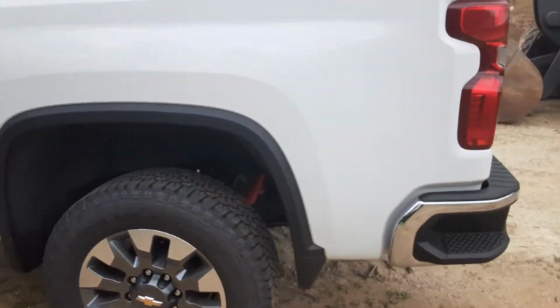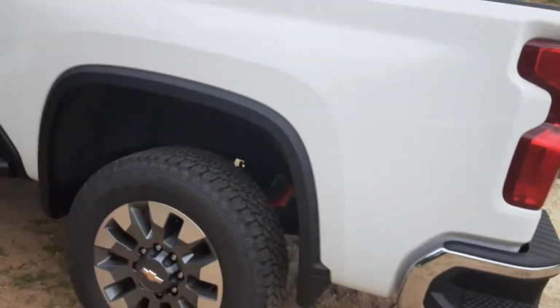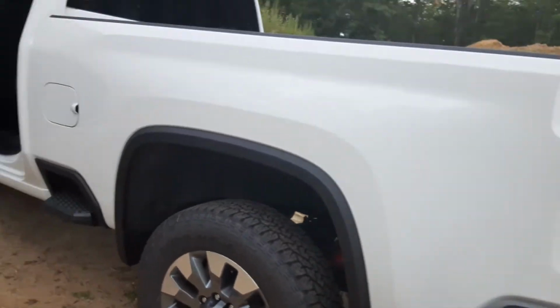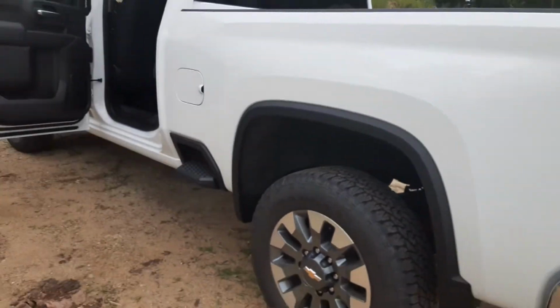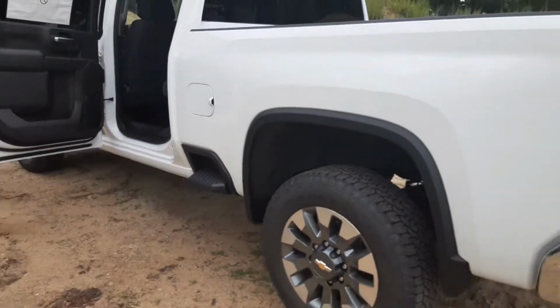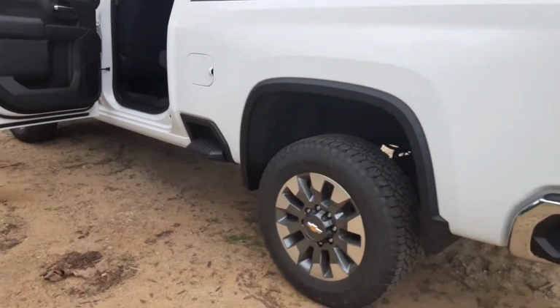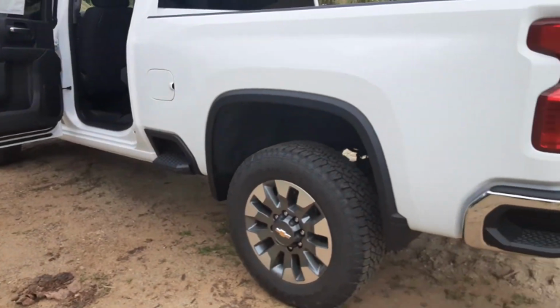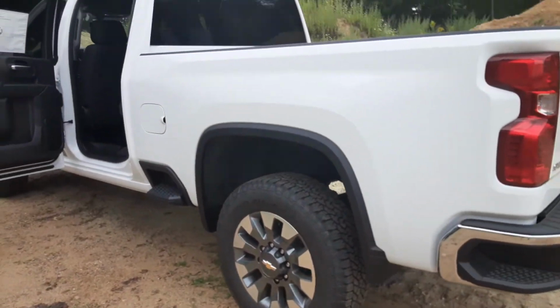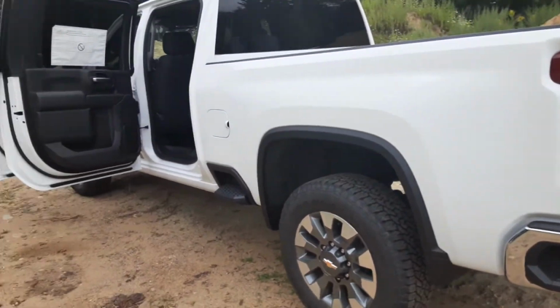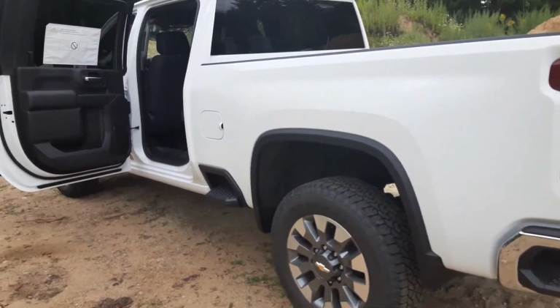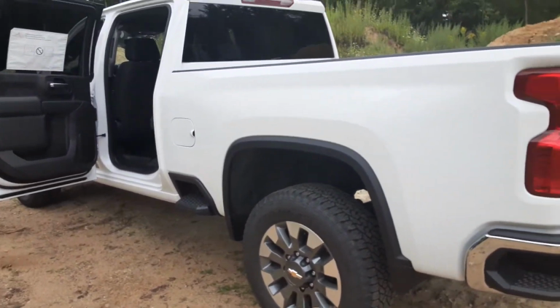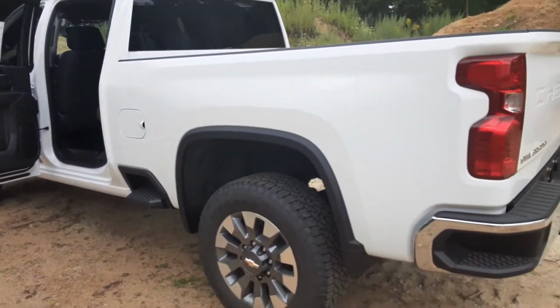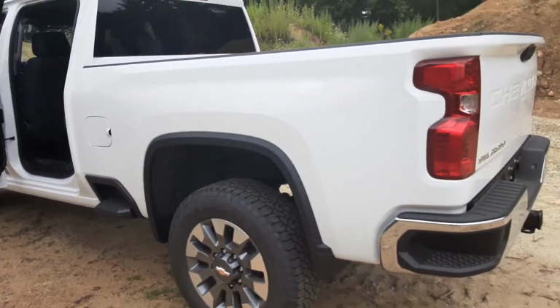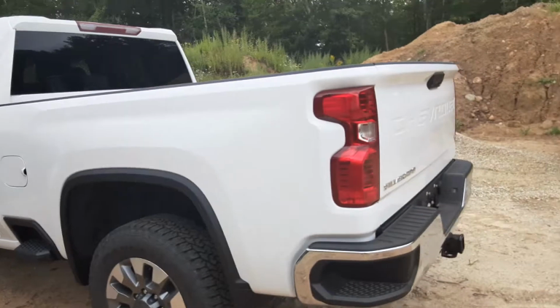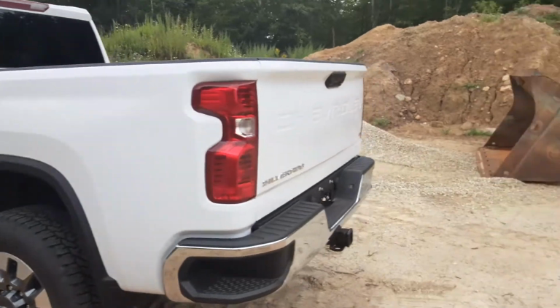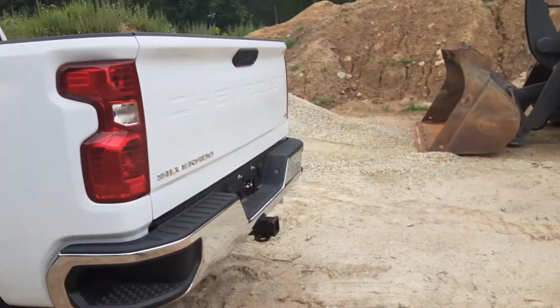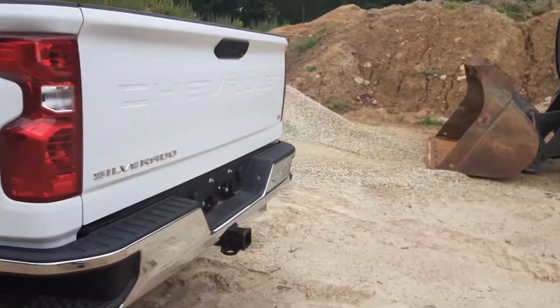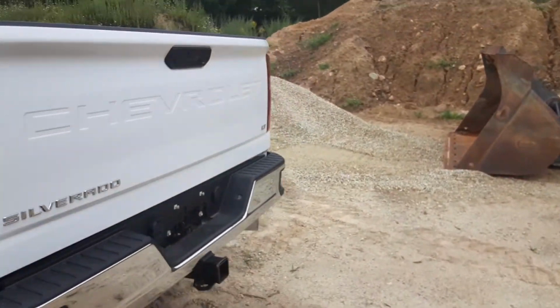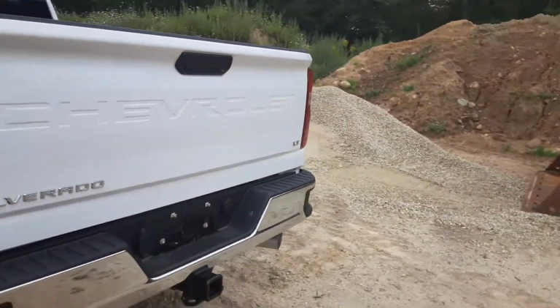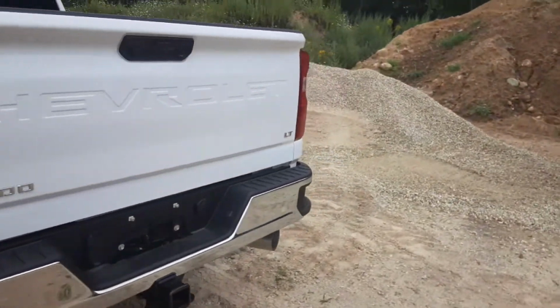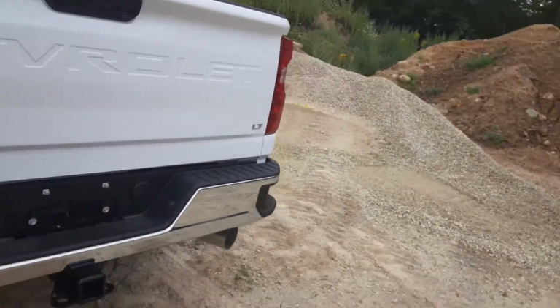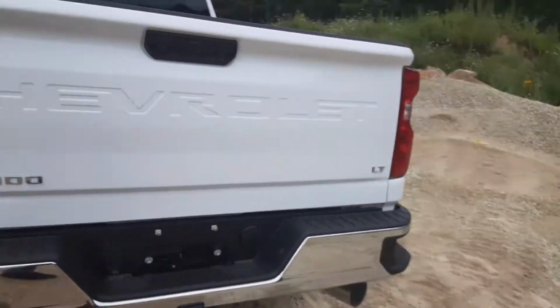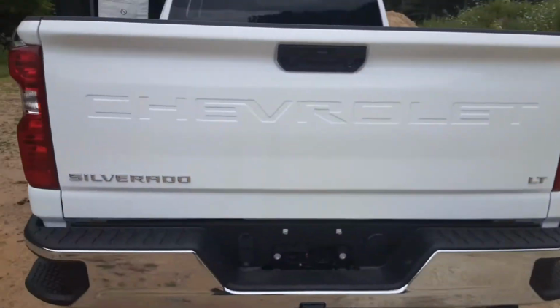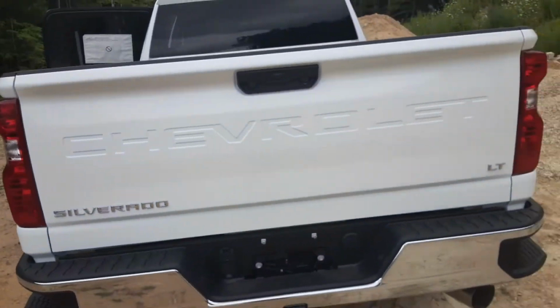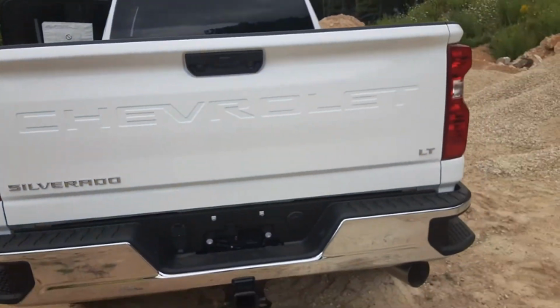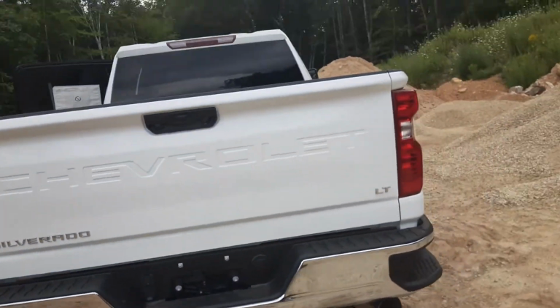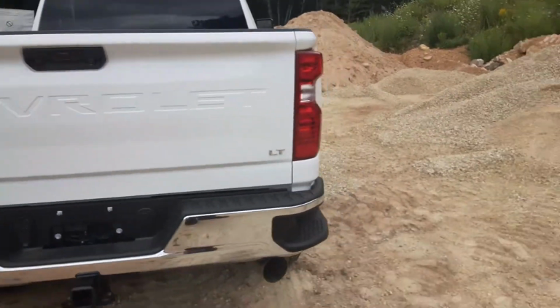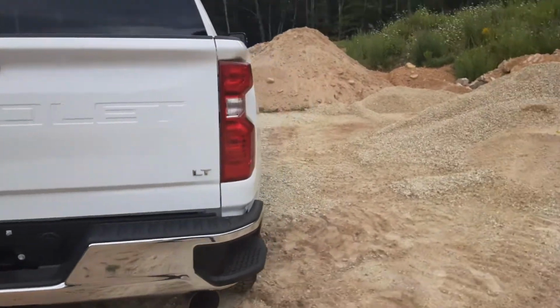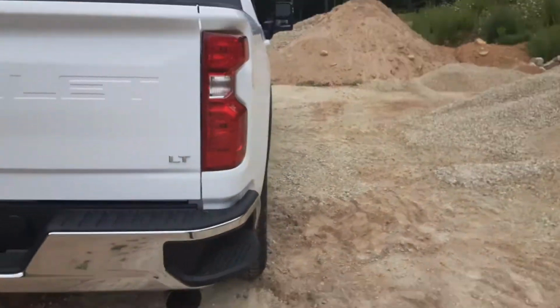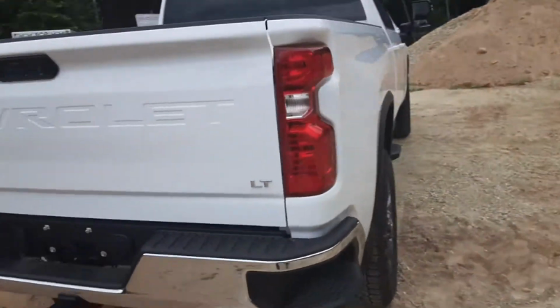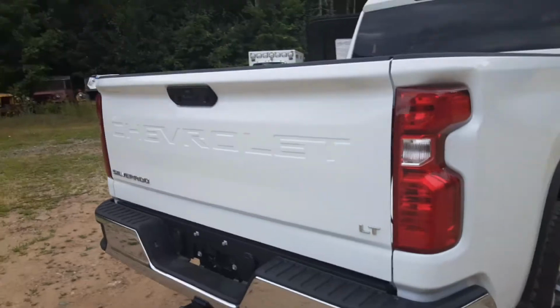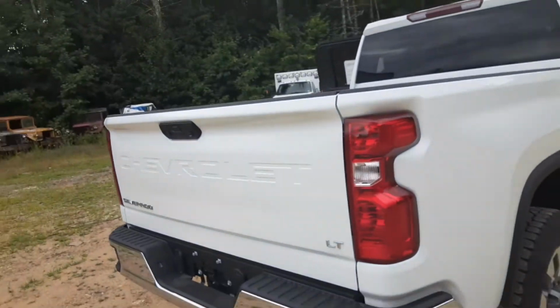It has a cool new wheel package to it as well, all four wheel liners on these, and a tow package obviously. Six and a half foot bed.